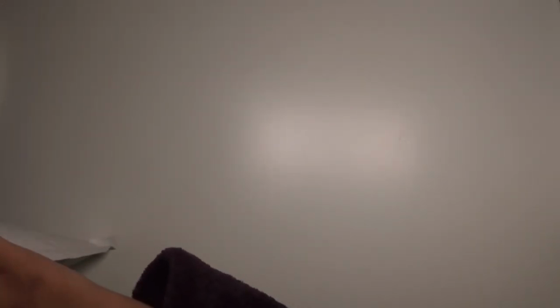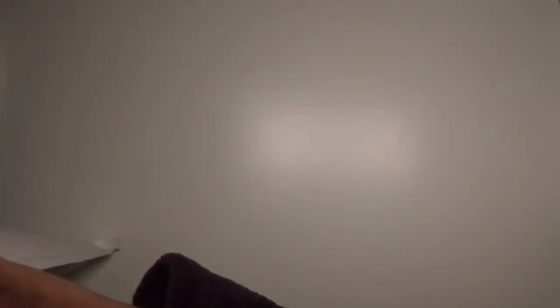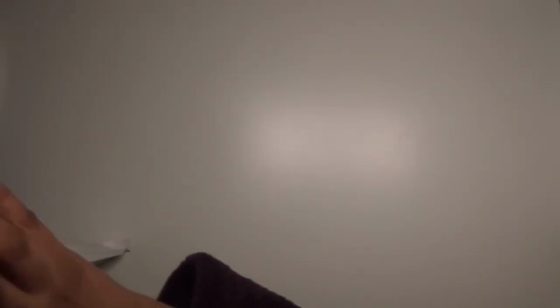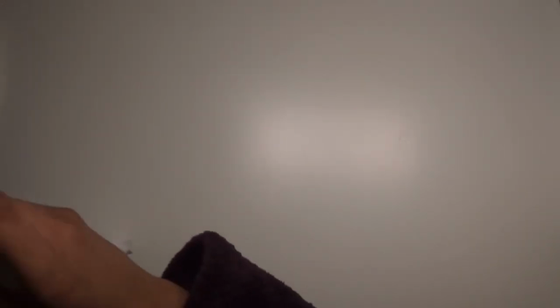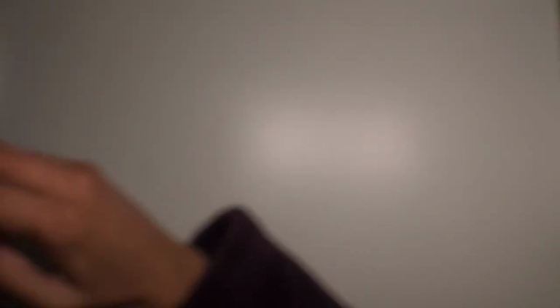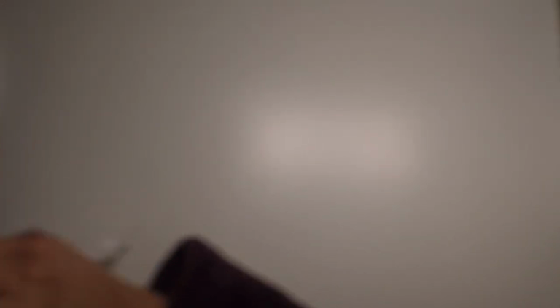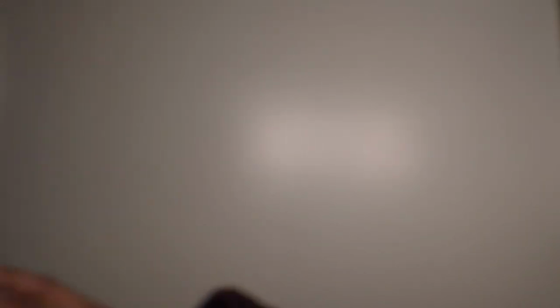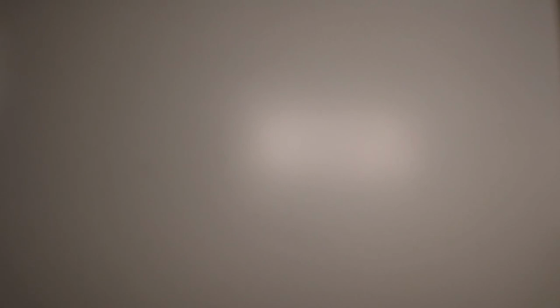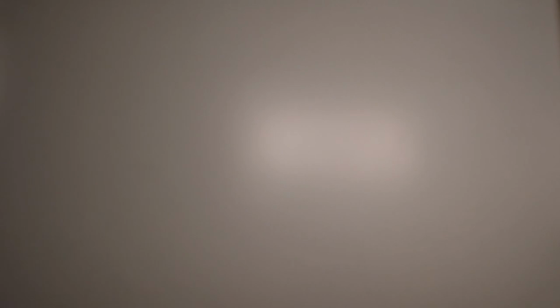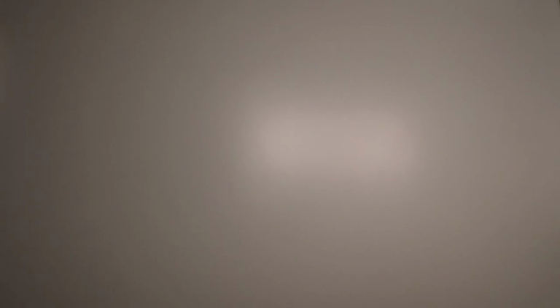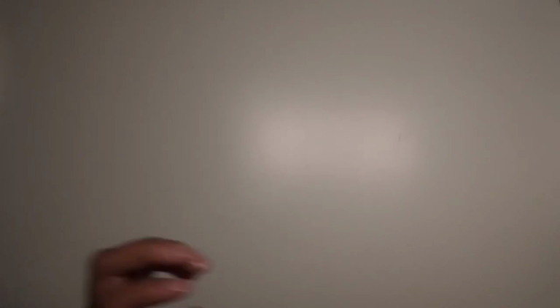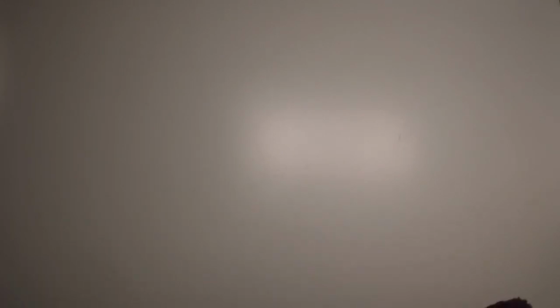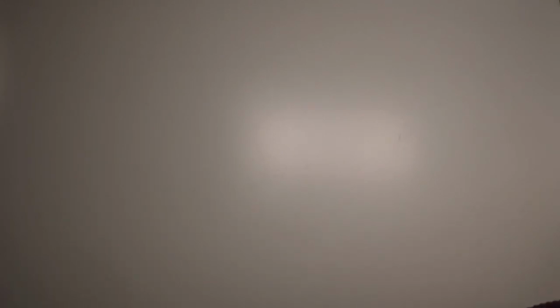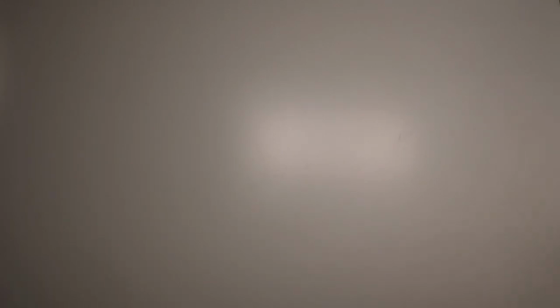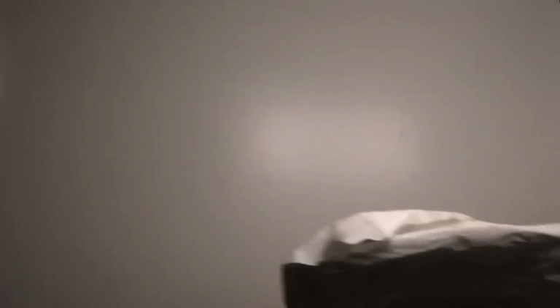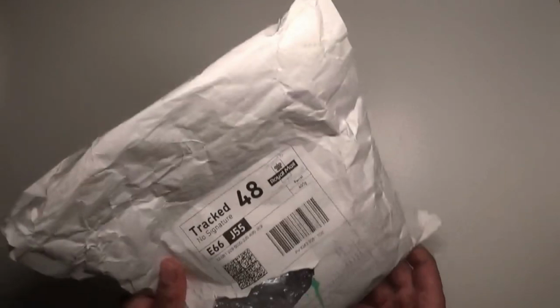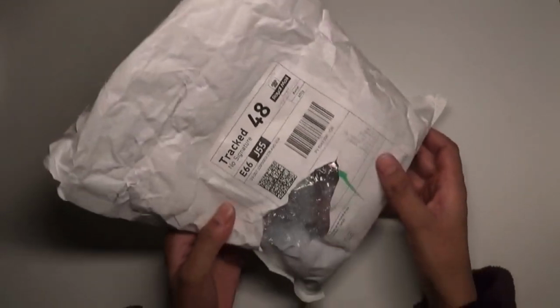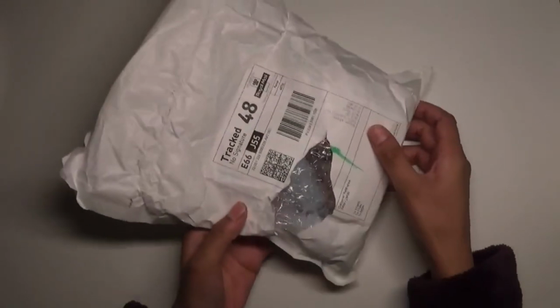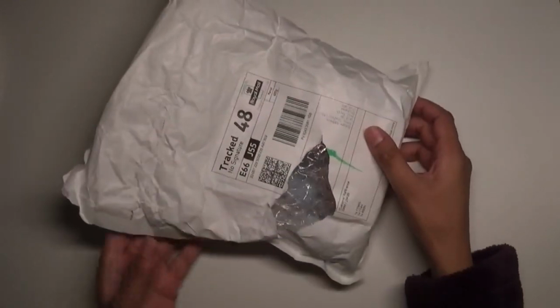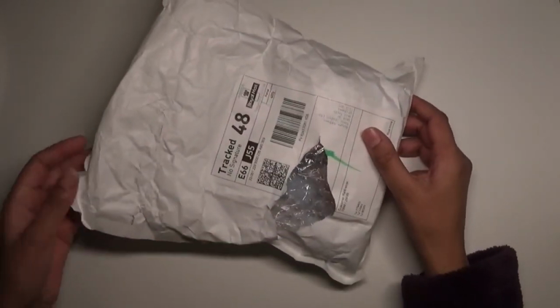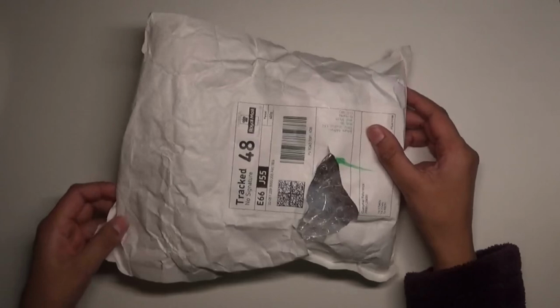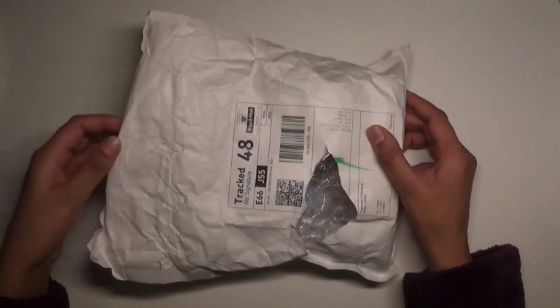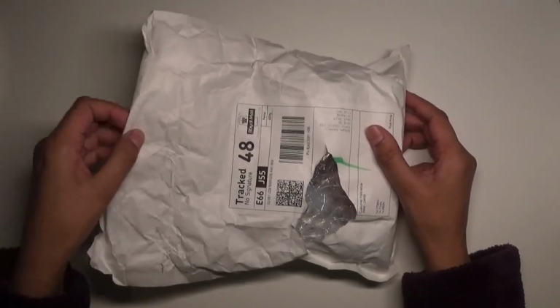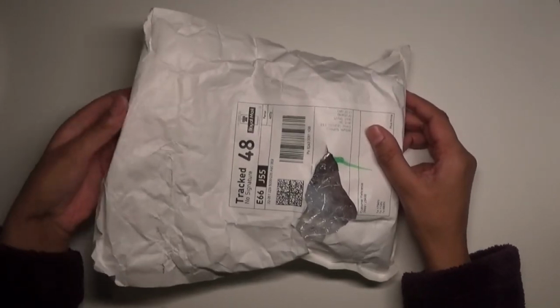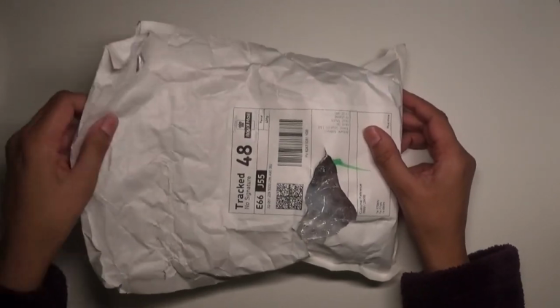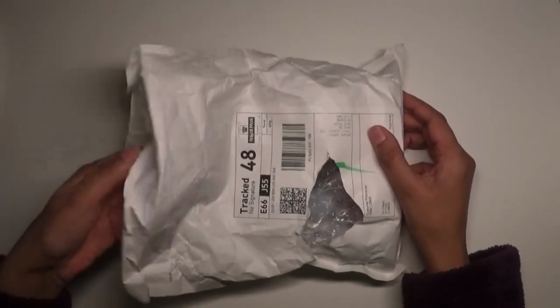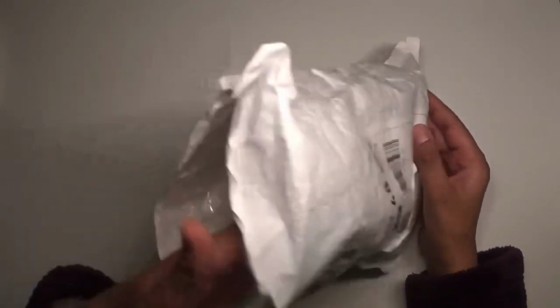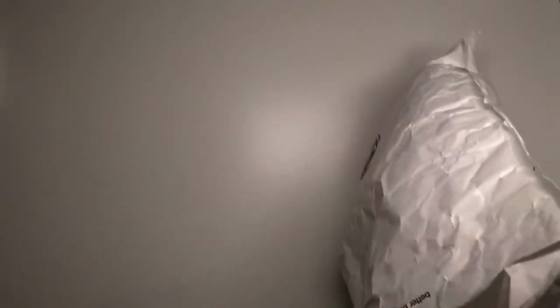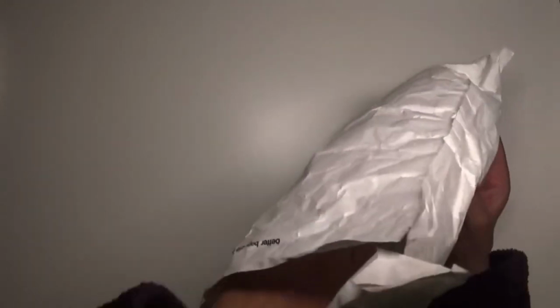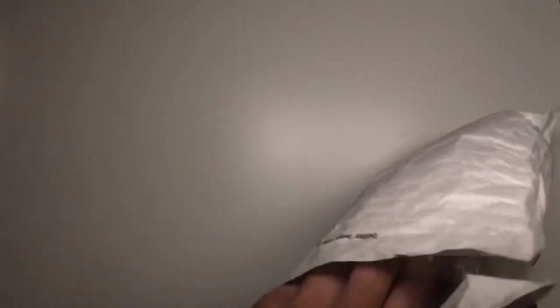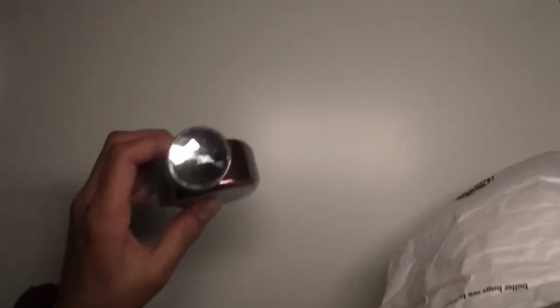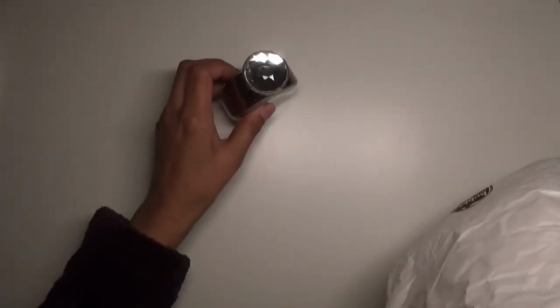The links for everything will be down below, including the links for the BenQ lamp which I received as a free sample in exchange for an honest review.